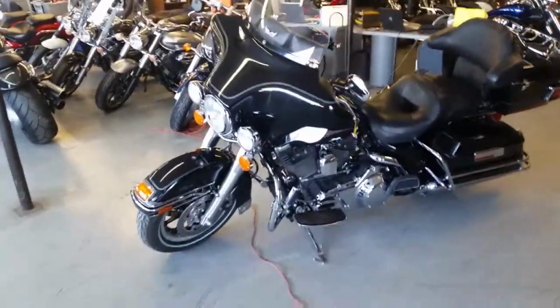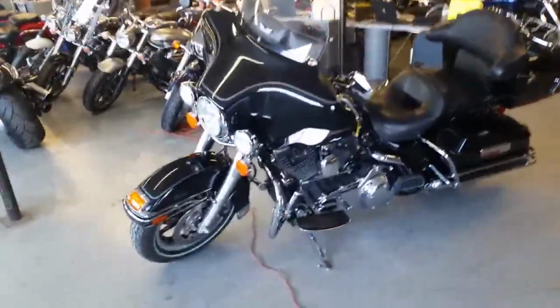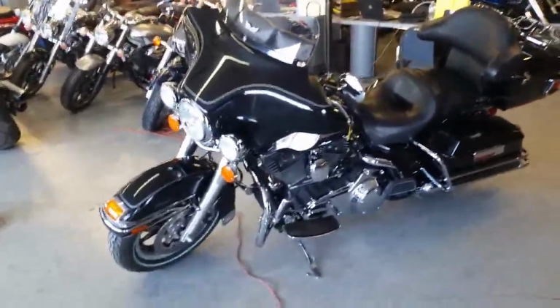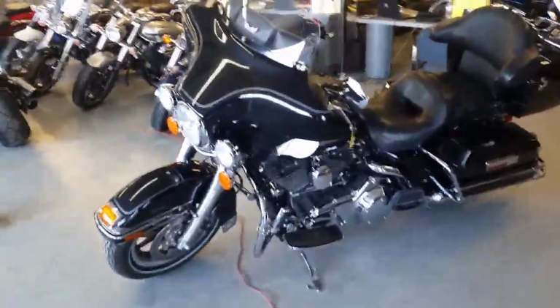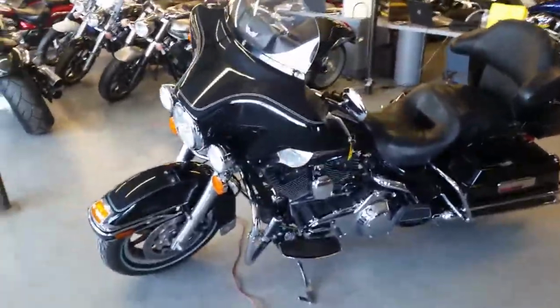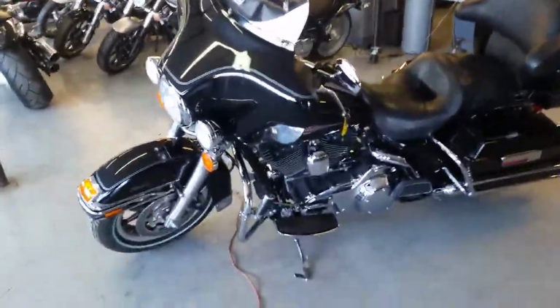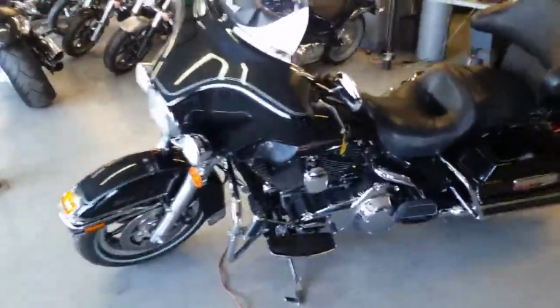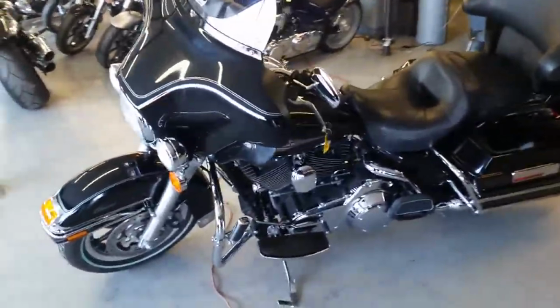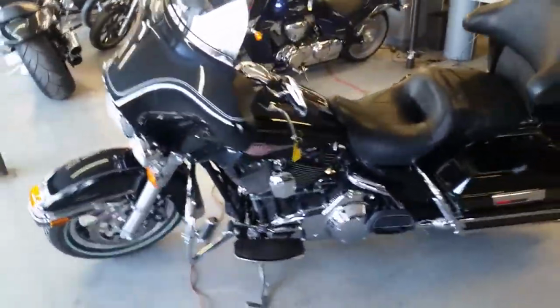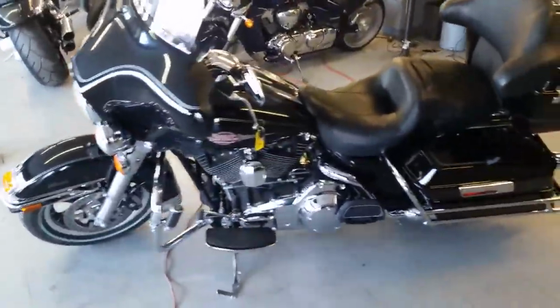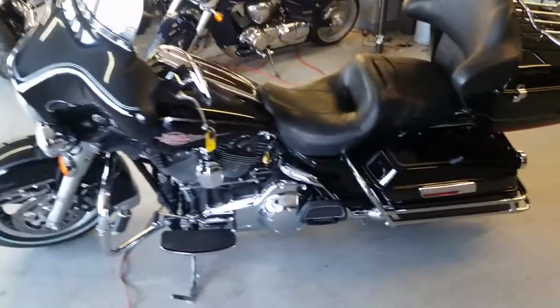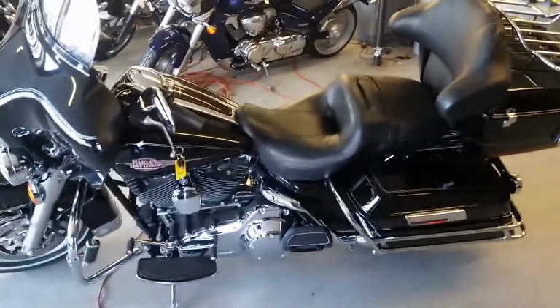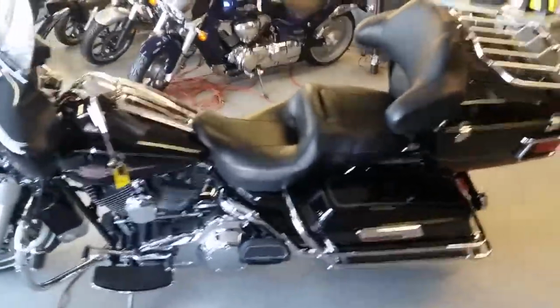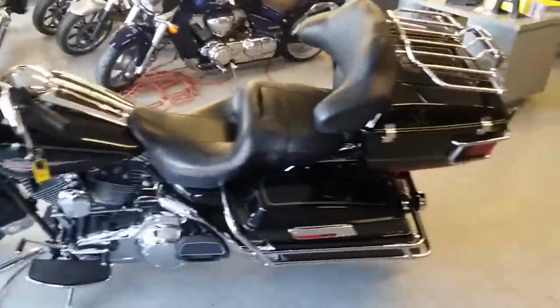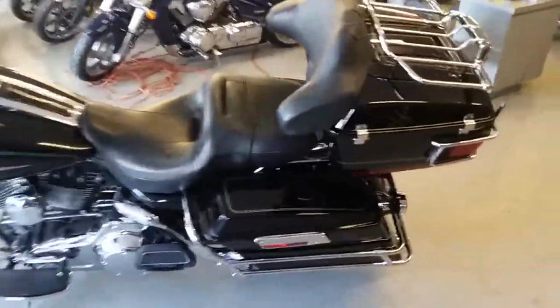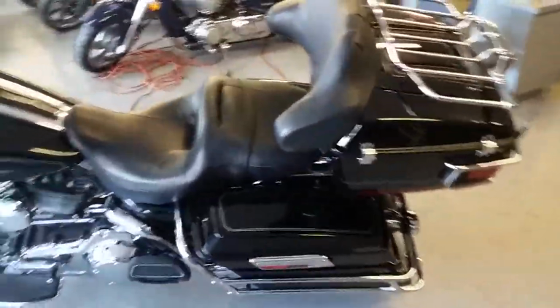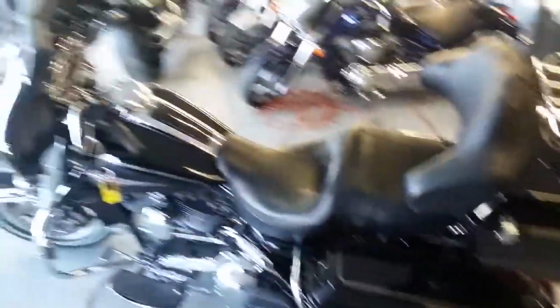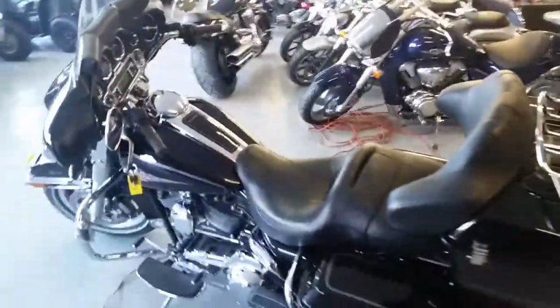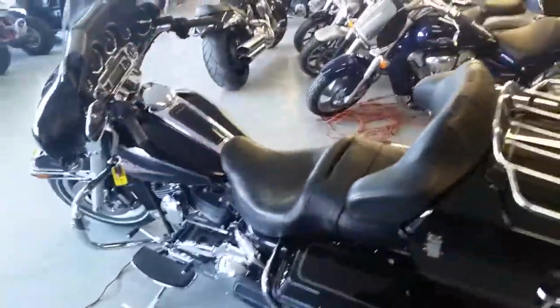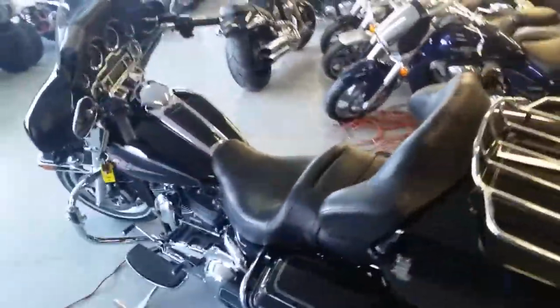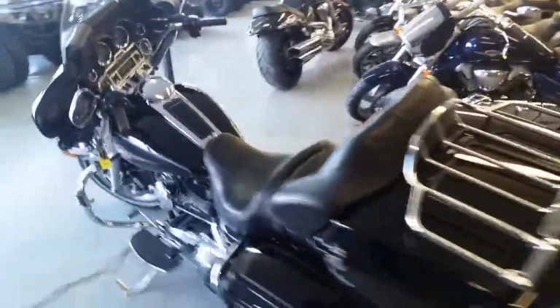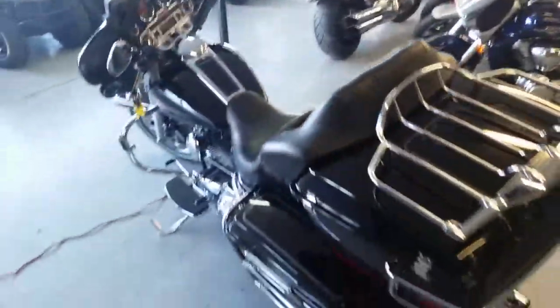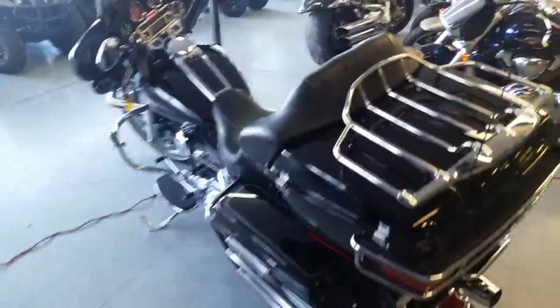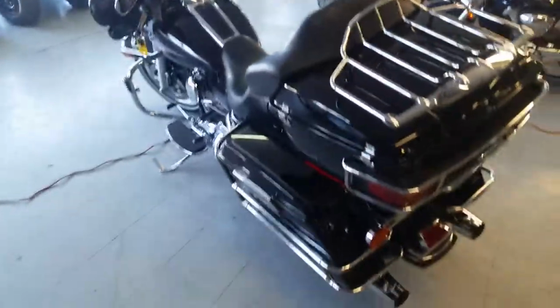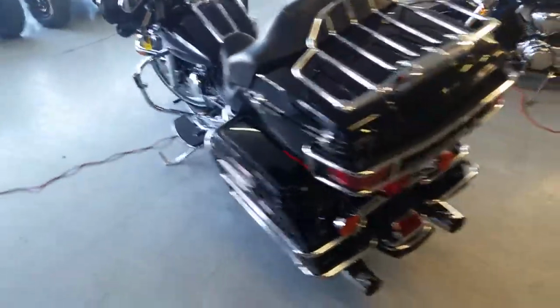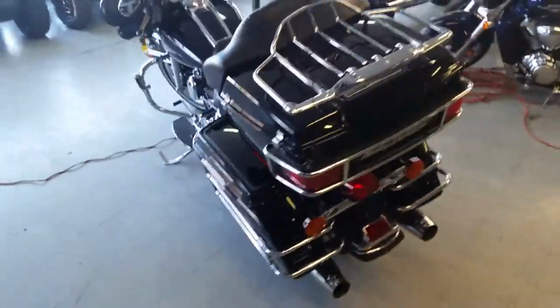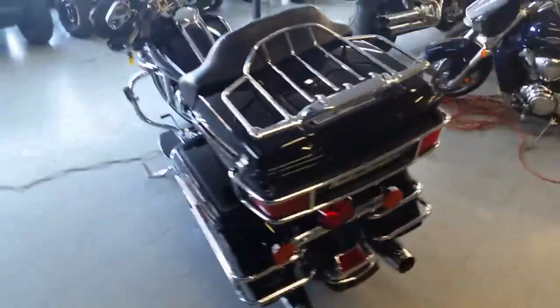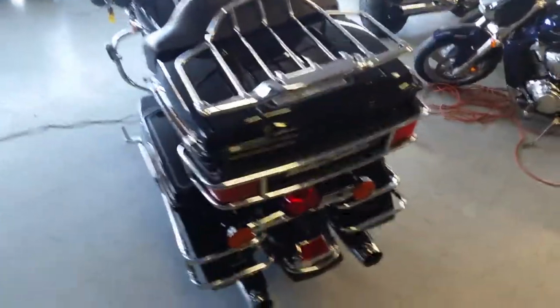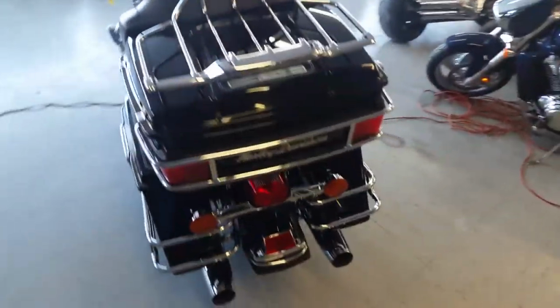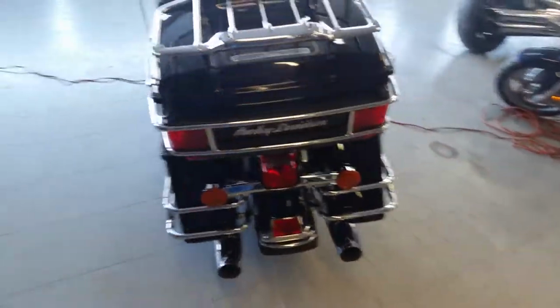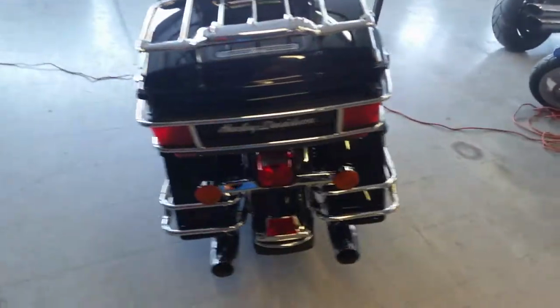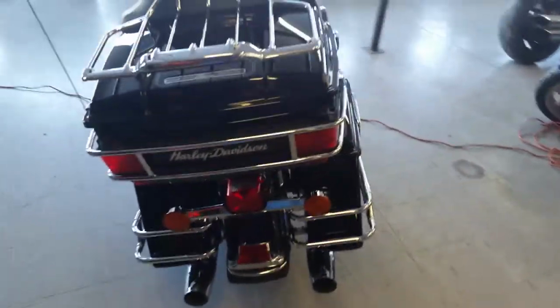I can't say this enough guys, at Approval Power Sports we have guaranteed financing for any Harley-Davidson. On this one it's a 2008 Harley-Davidson ElectroGlide Classic. We got this thing priced to move — $12,499.